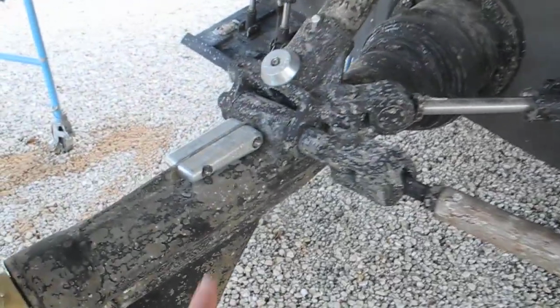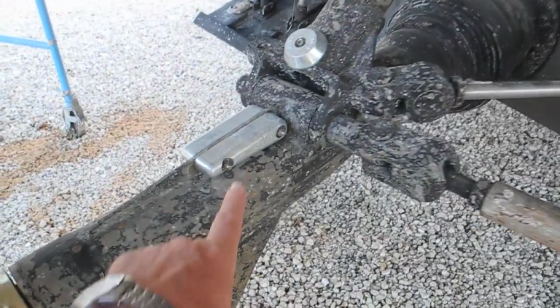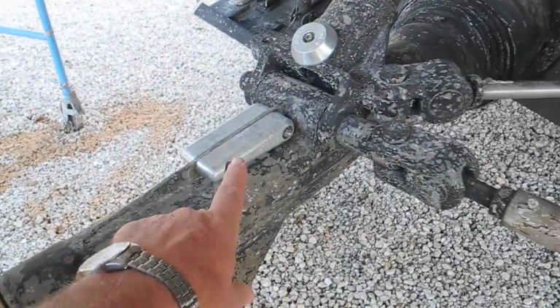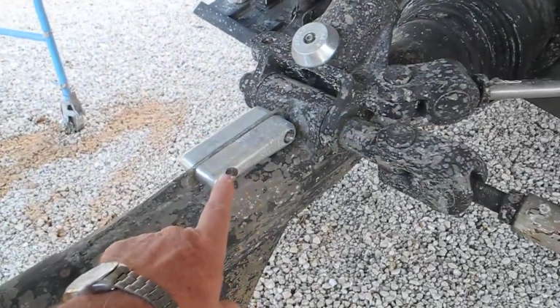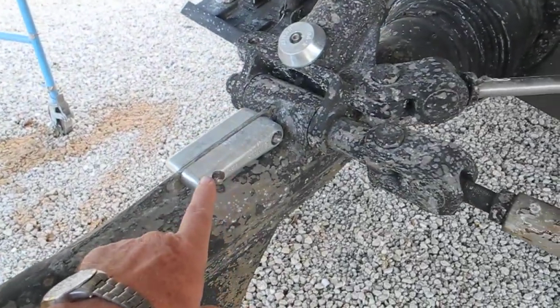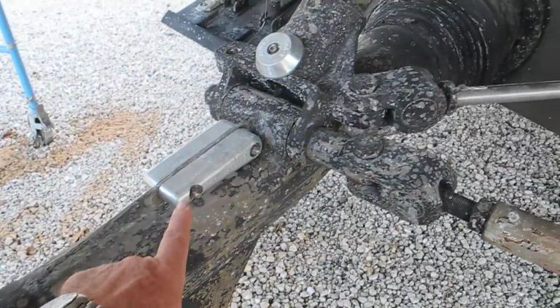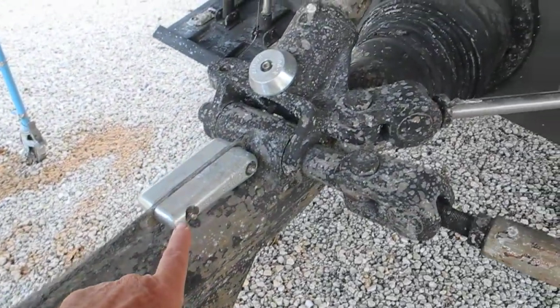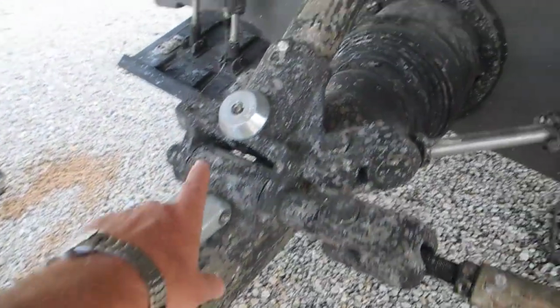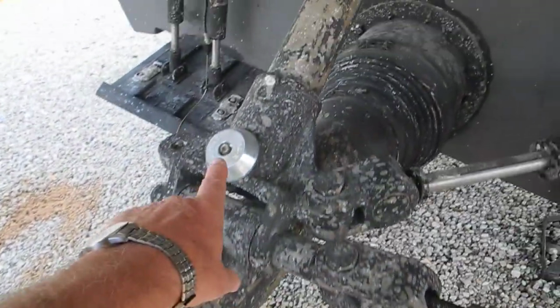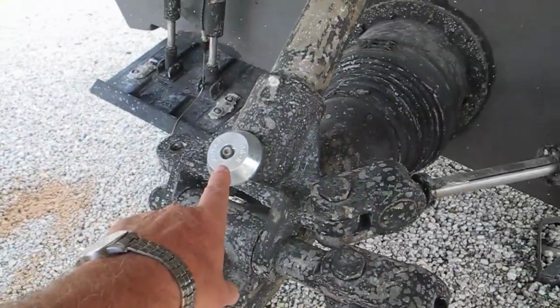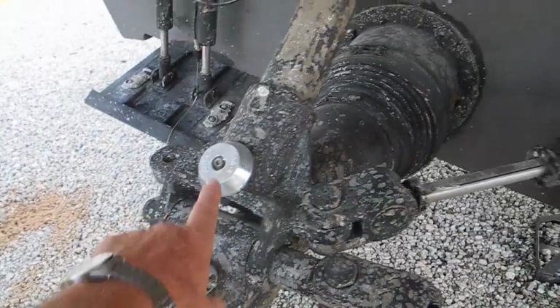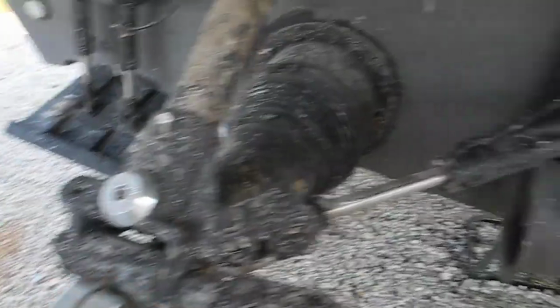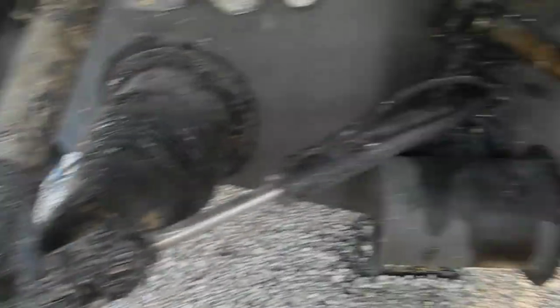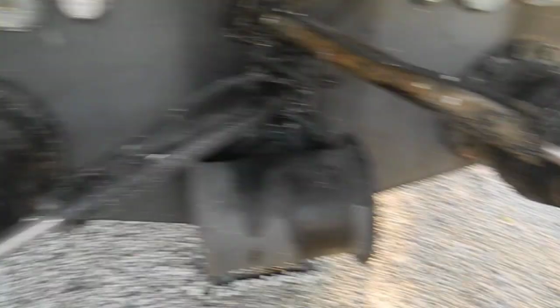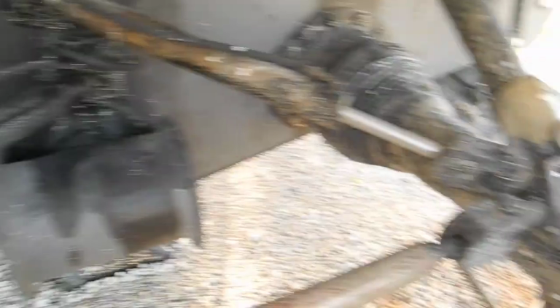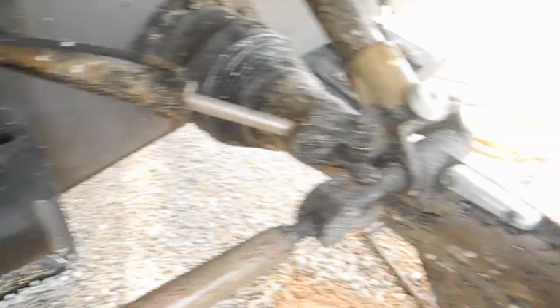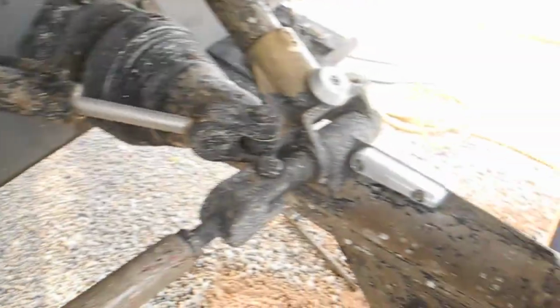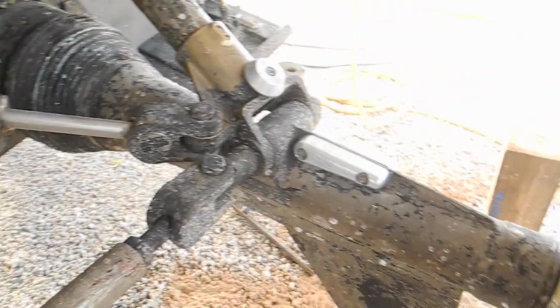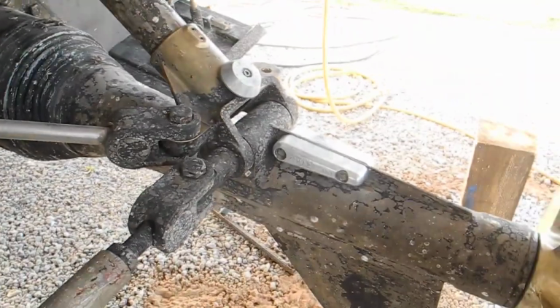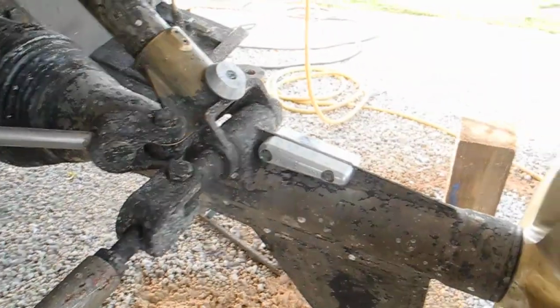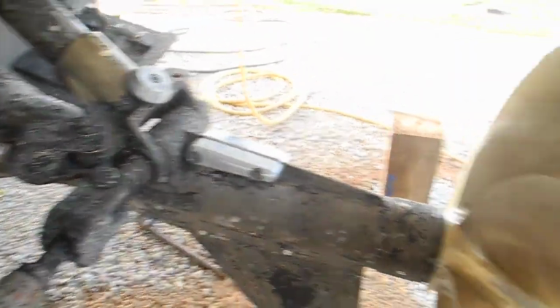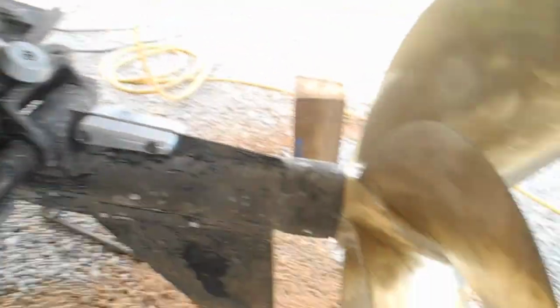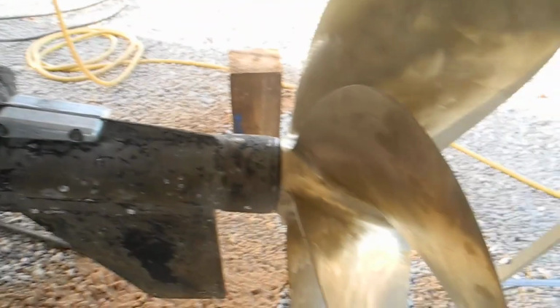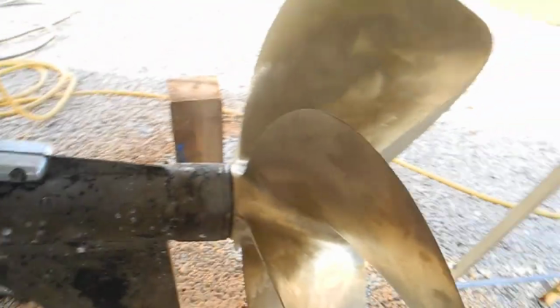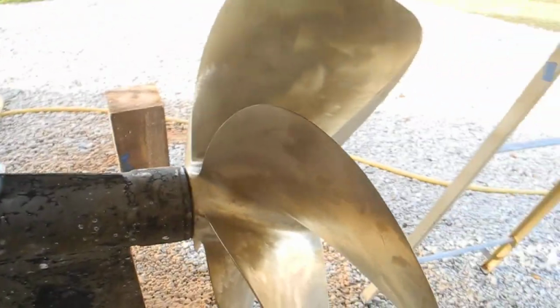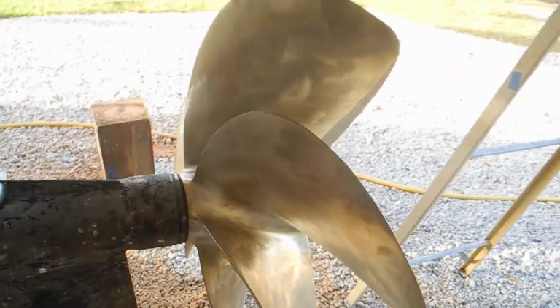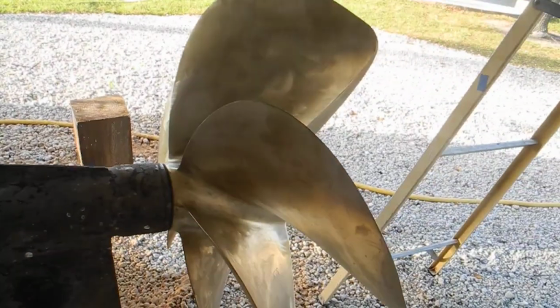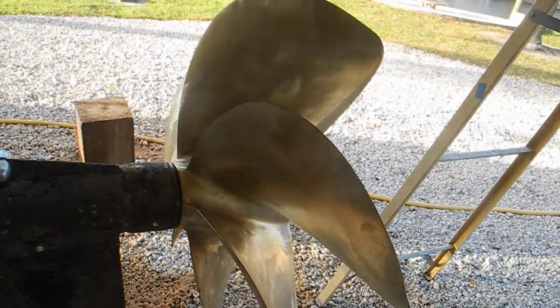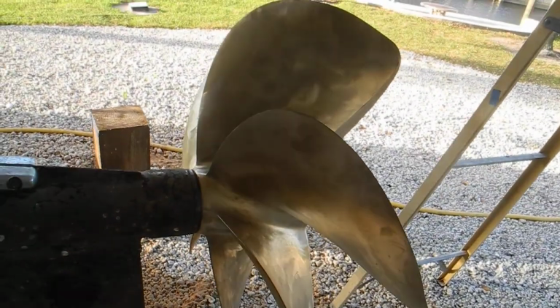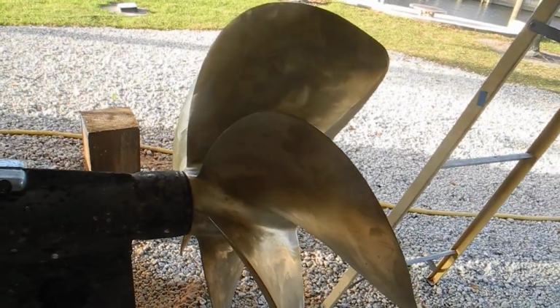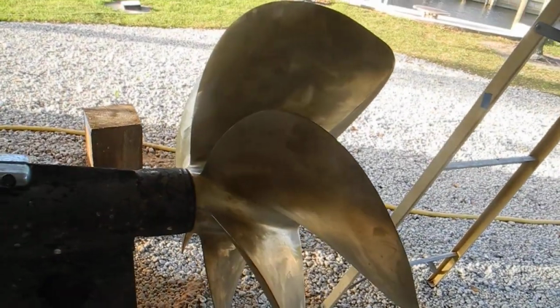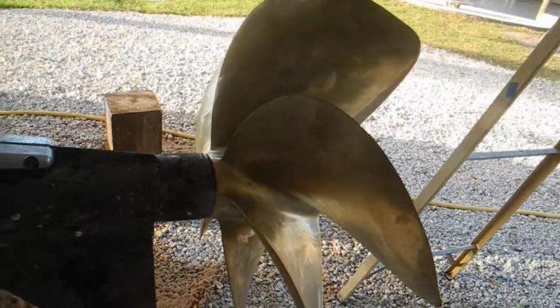We've got a zinc here, another zinc there. Same on the starboard. Look at these massive propellers.